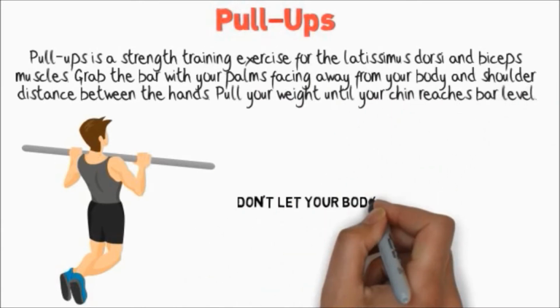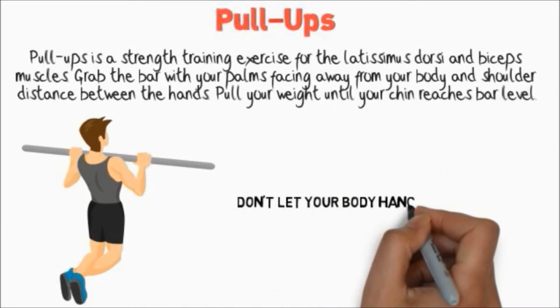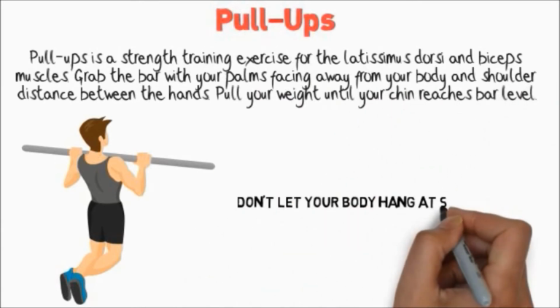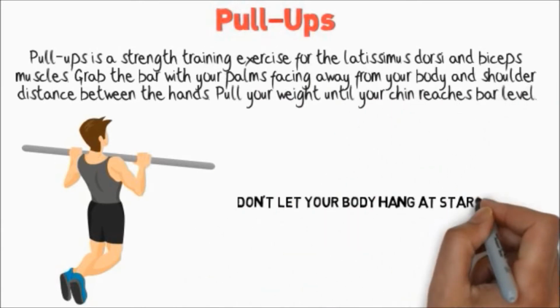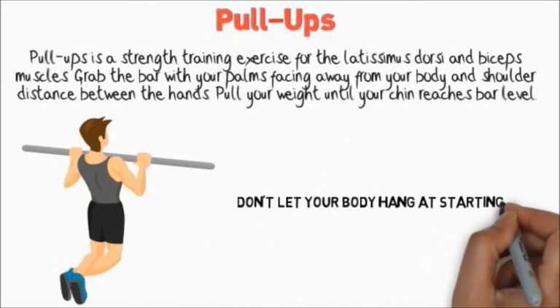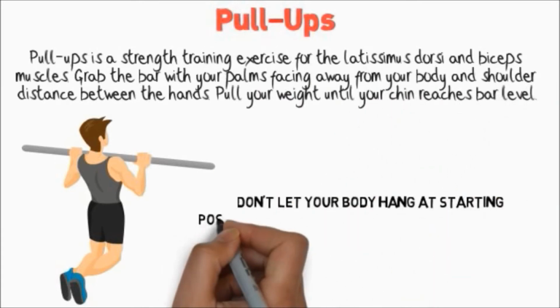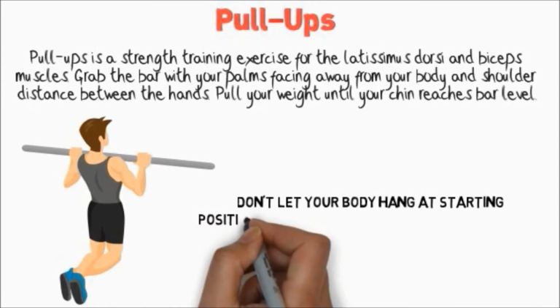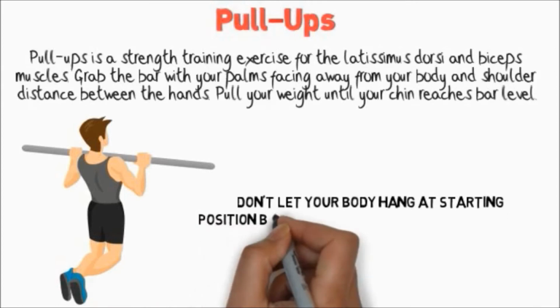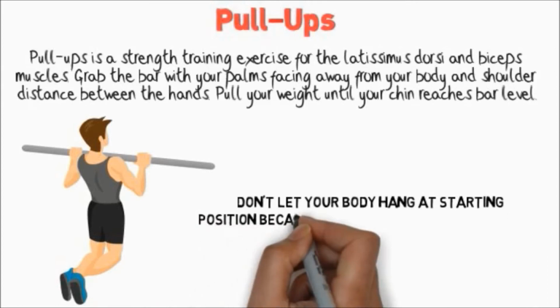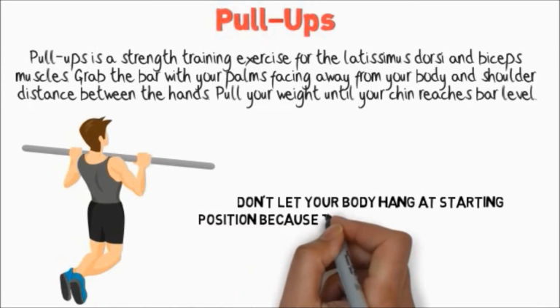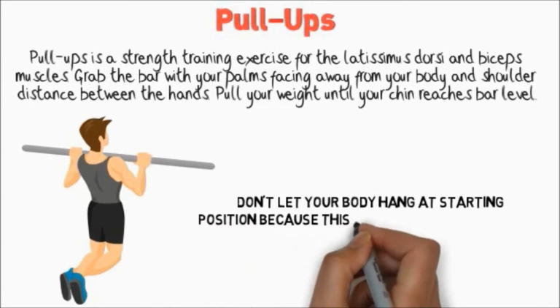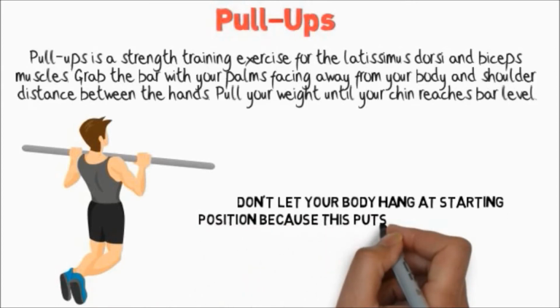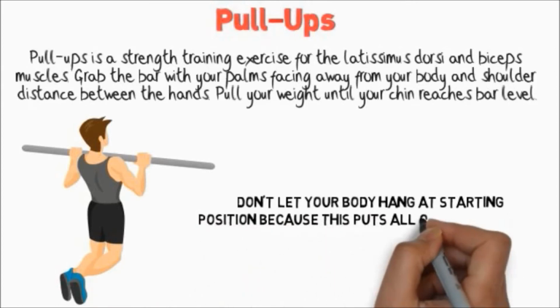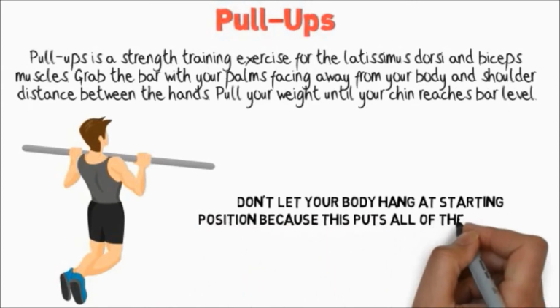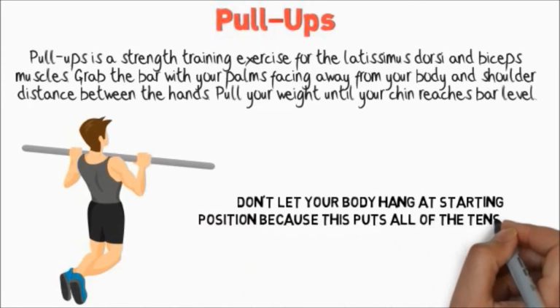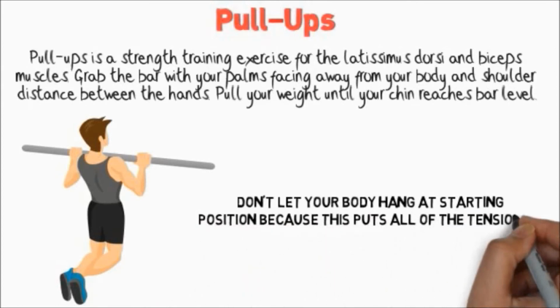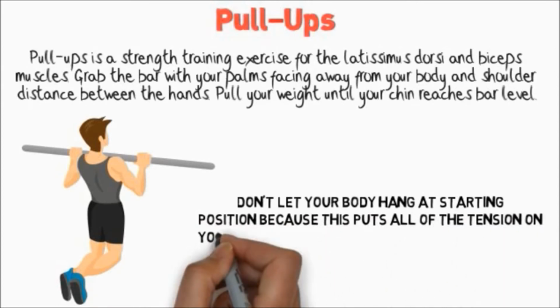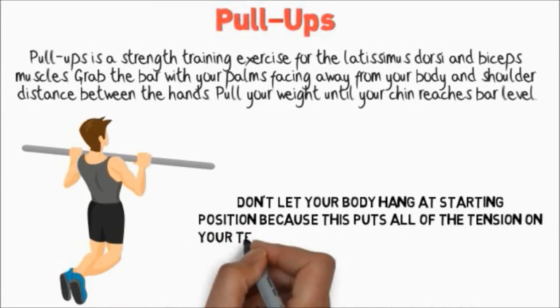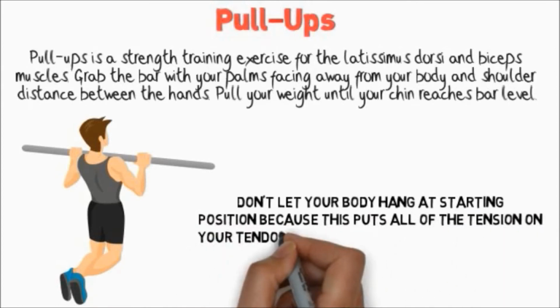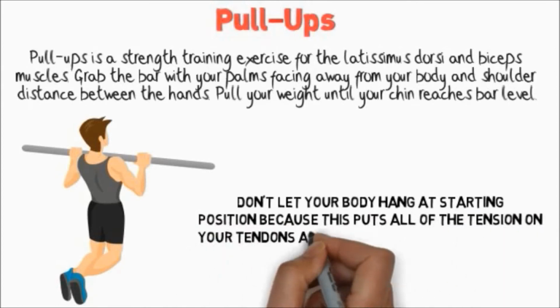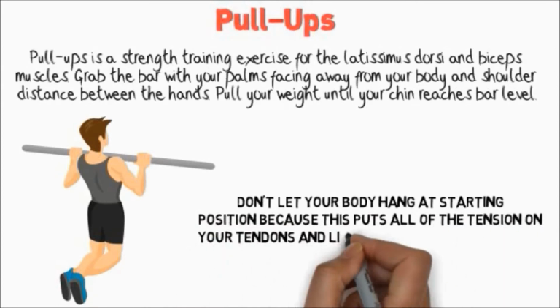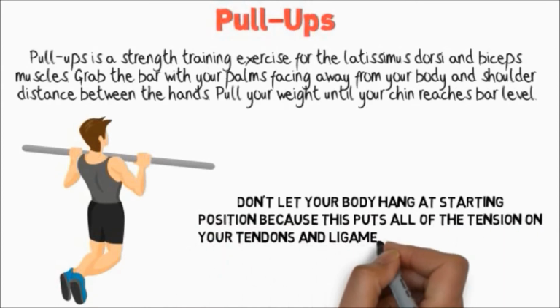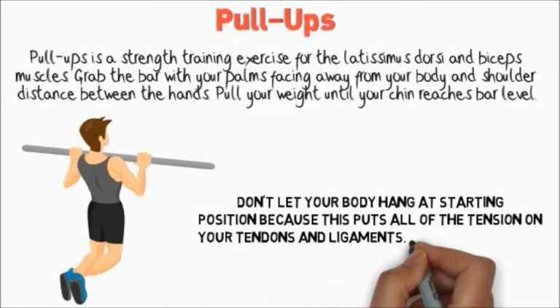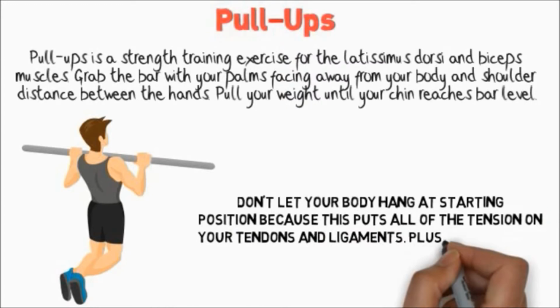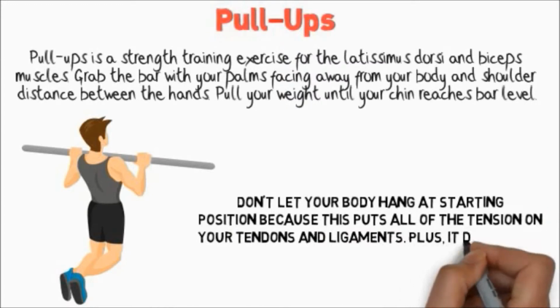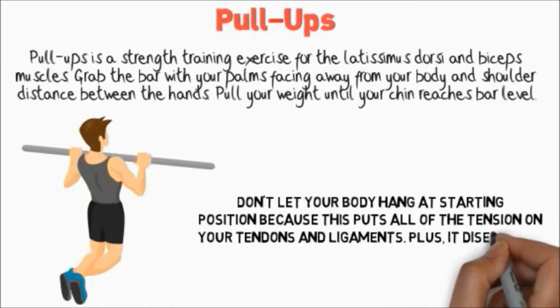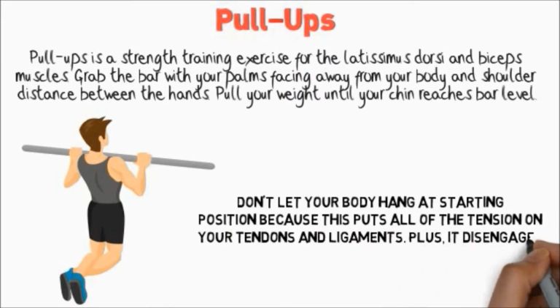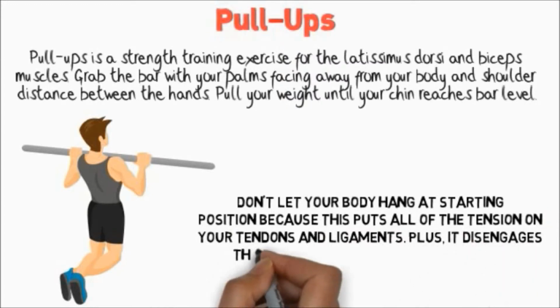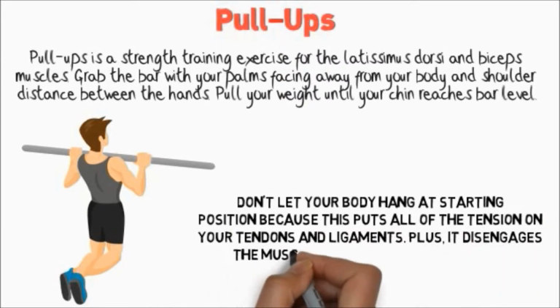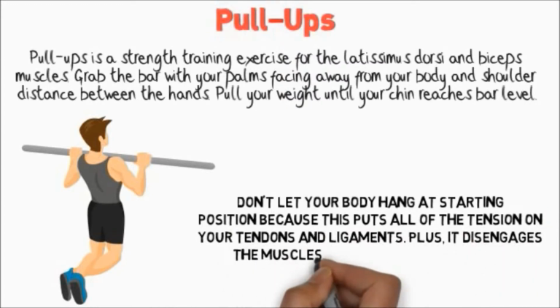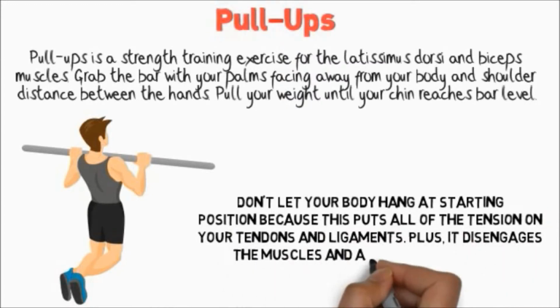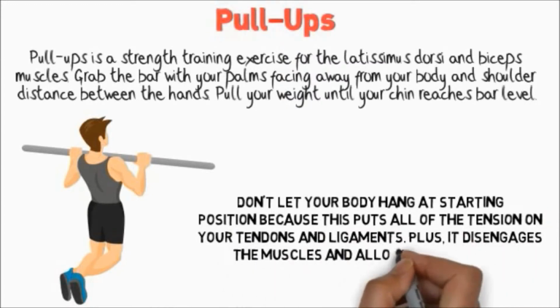Don't let your body hang at the starting position because this puts all of the tension on your tendons and ligaments. It also disengages the muscles and allows them to rest.